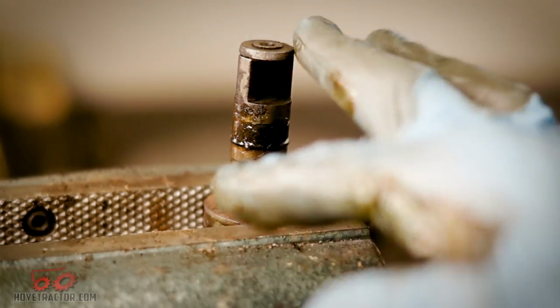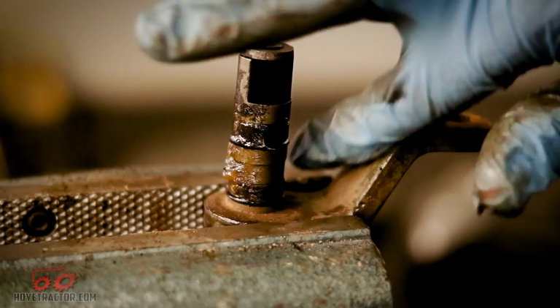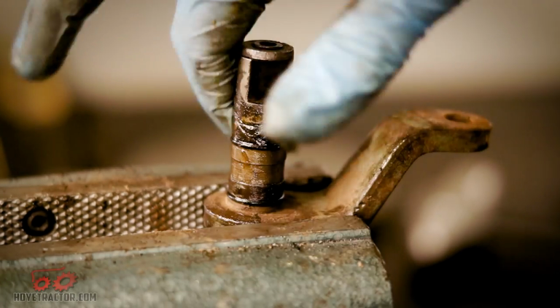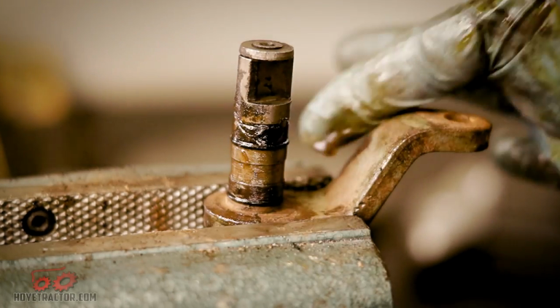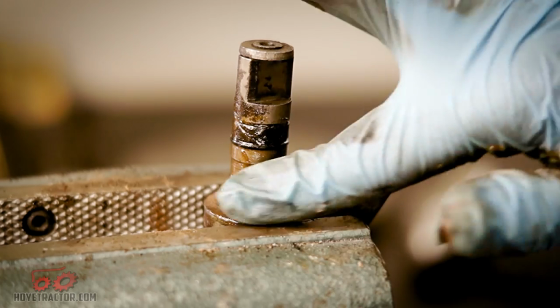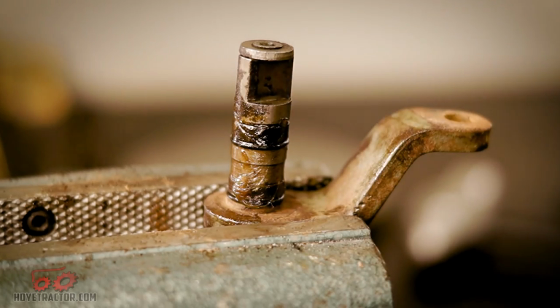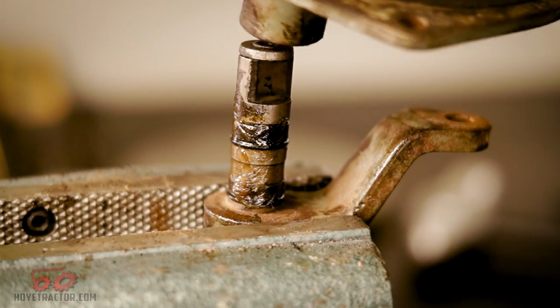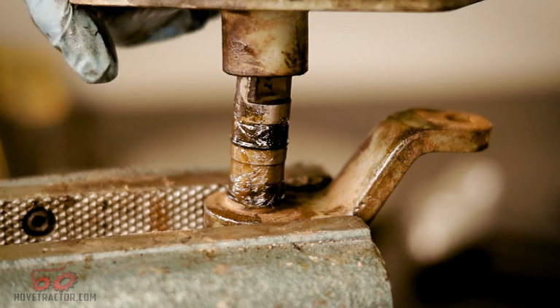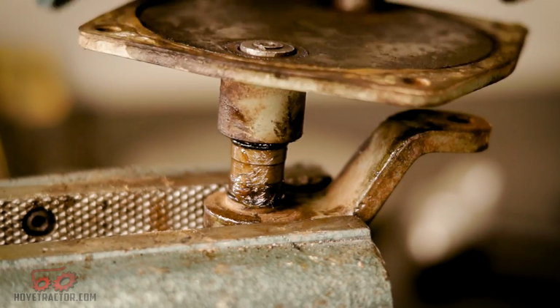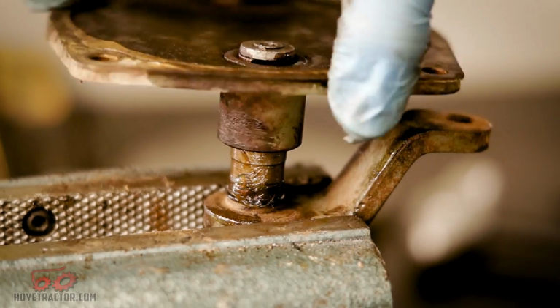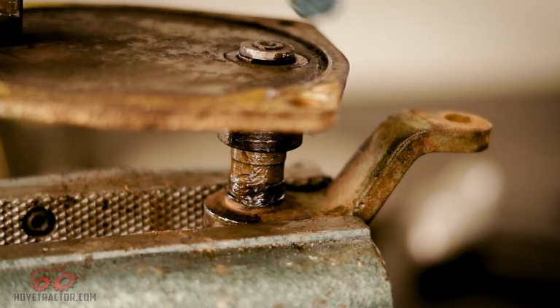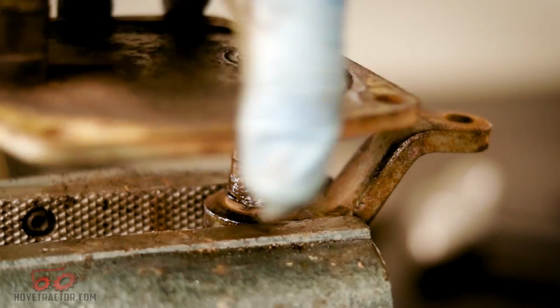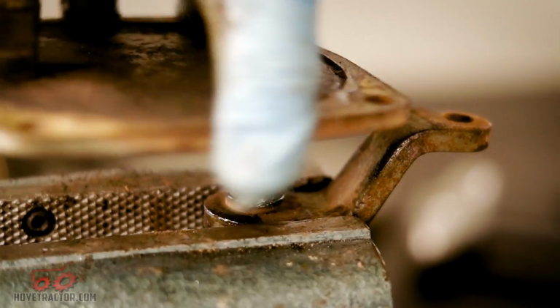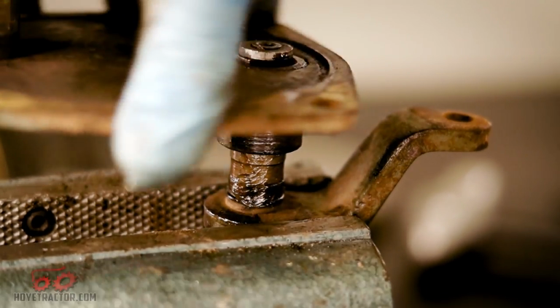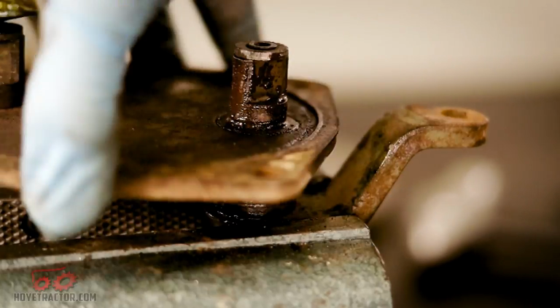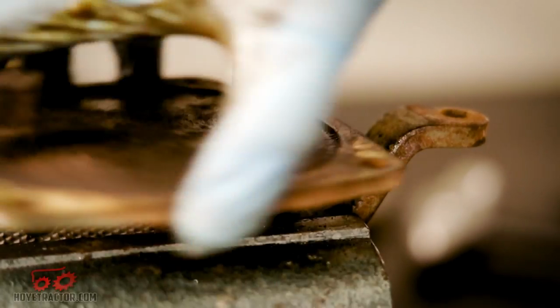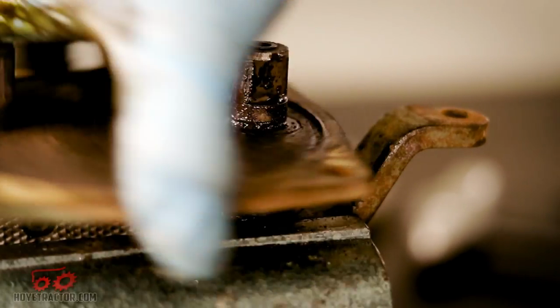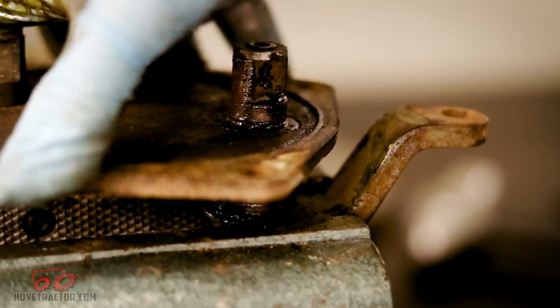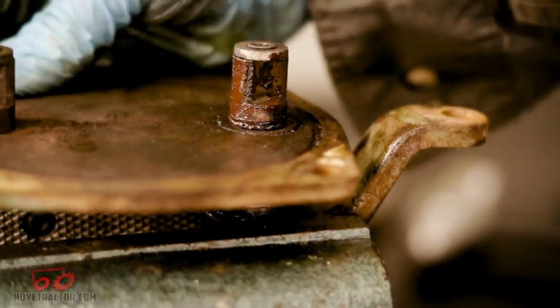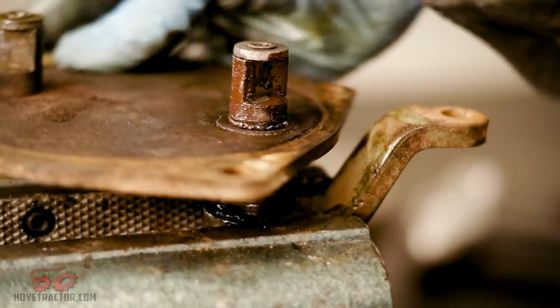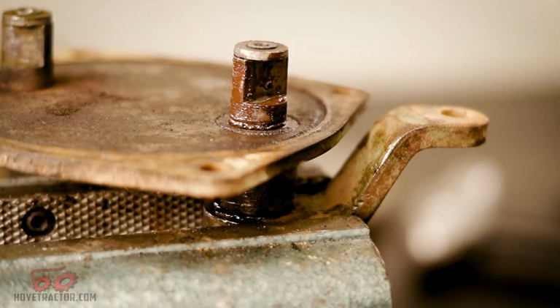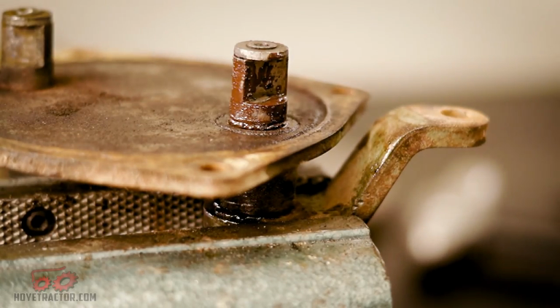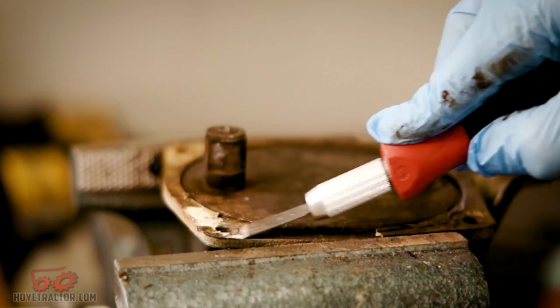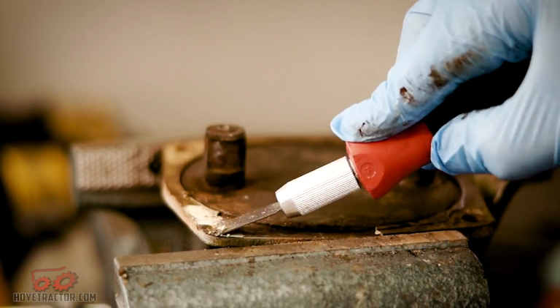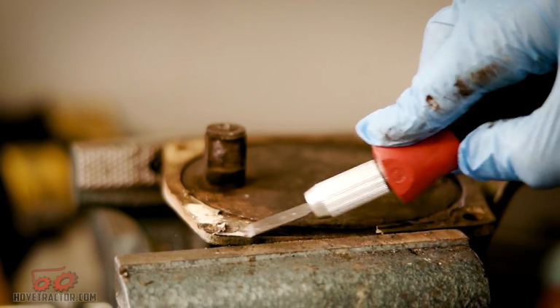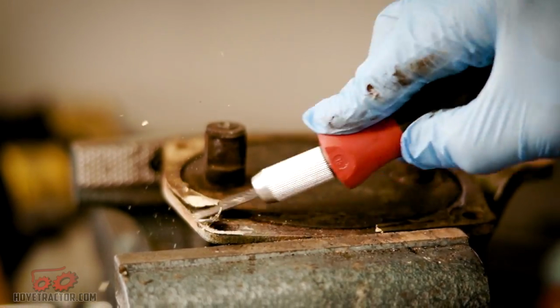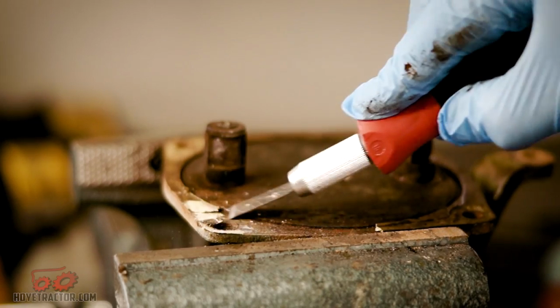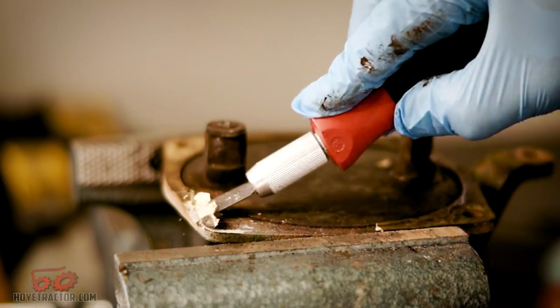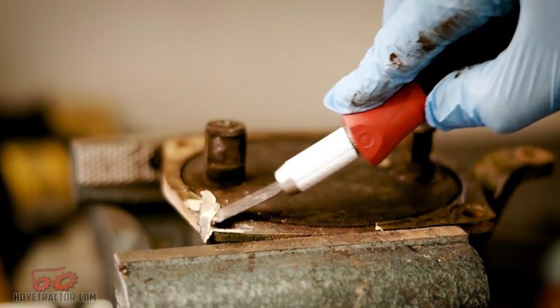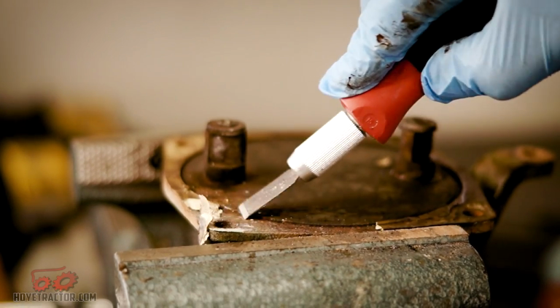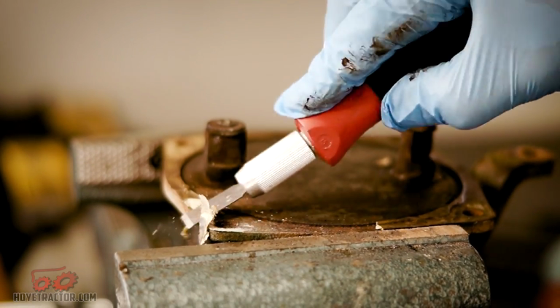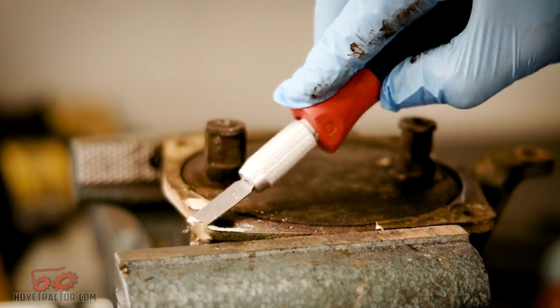And then we'll put the cover back on. Normally I would have already removed the gasket and cleaned the cover up a lot better, but since I'm just doing this for a video I'm not too worried about it. But if you're doing this on your own tractor, you will need to remove the old gasket.